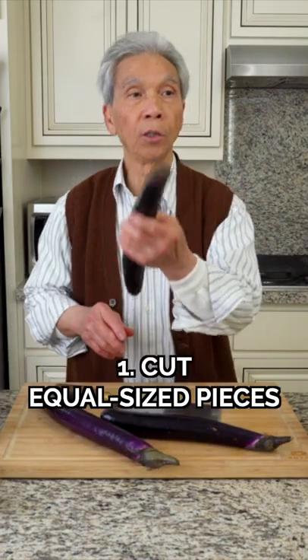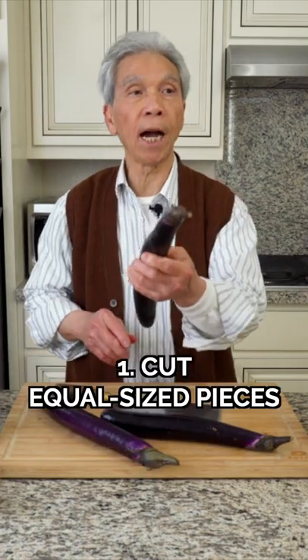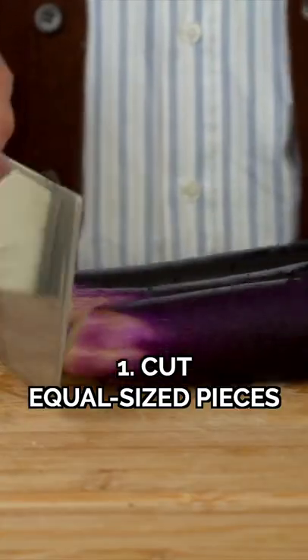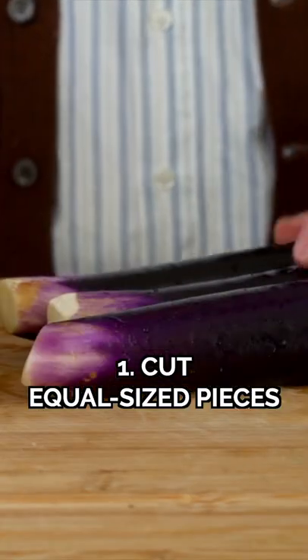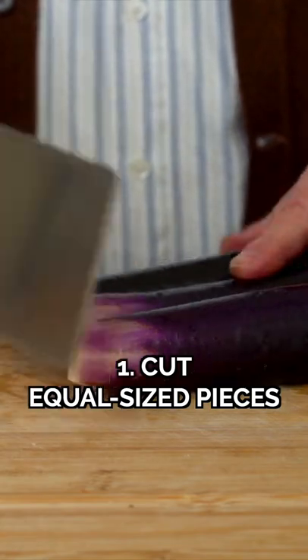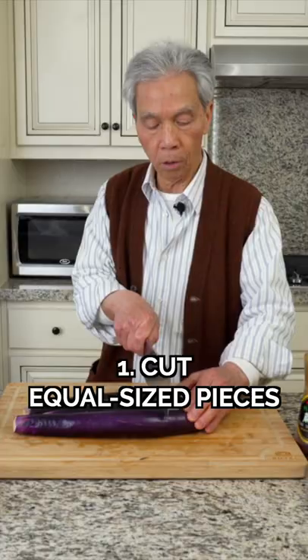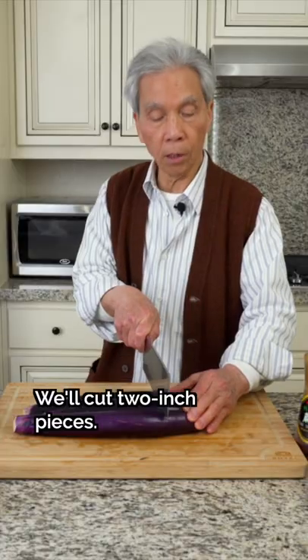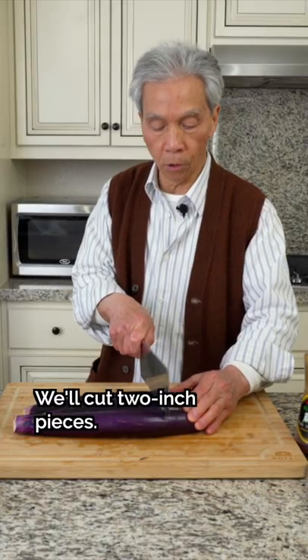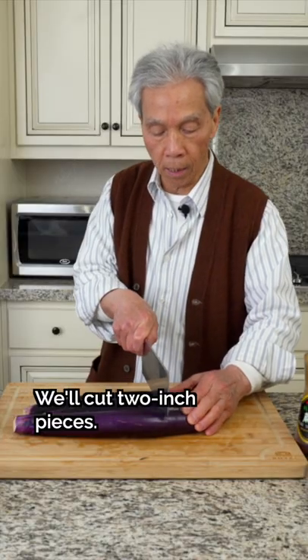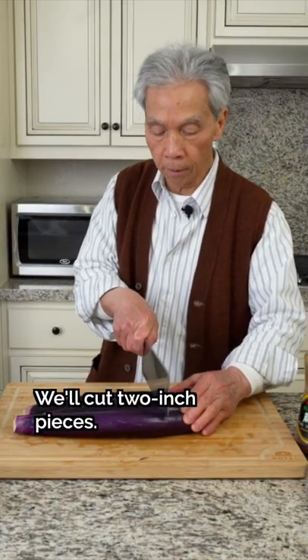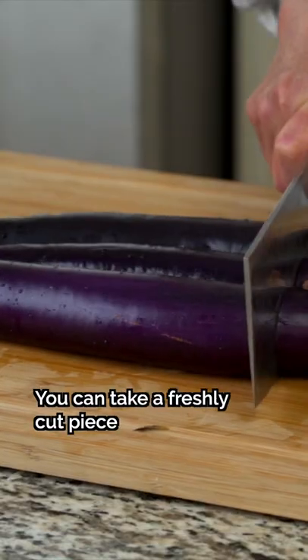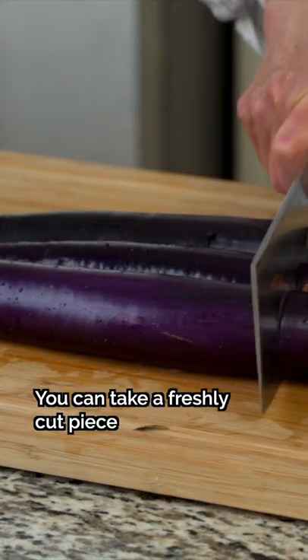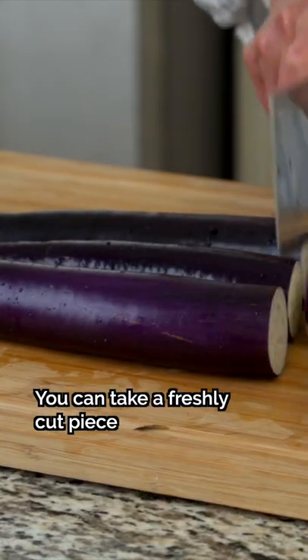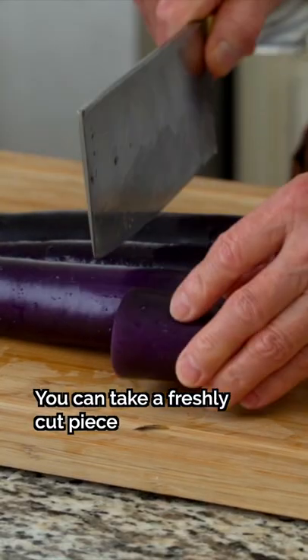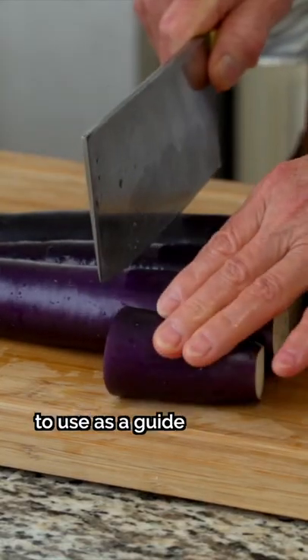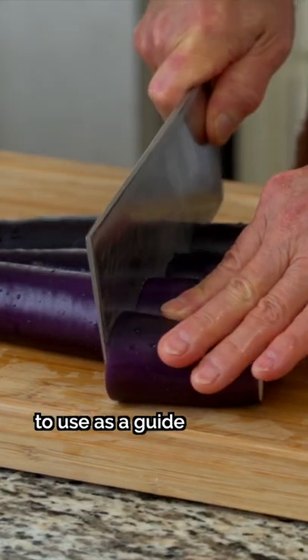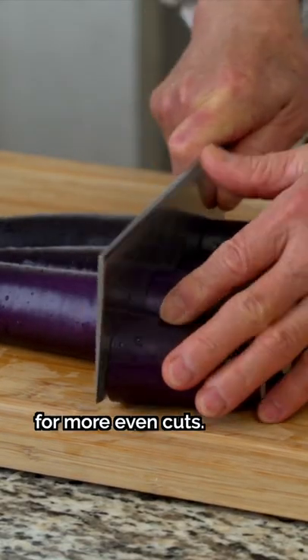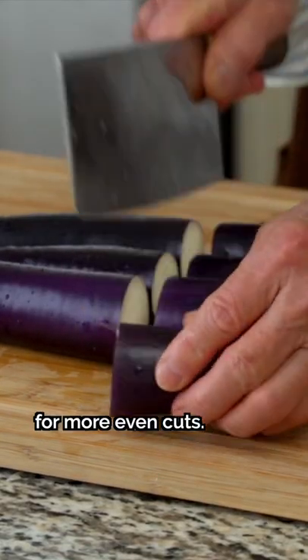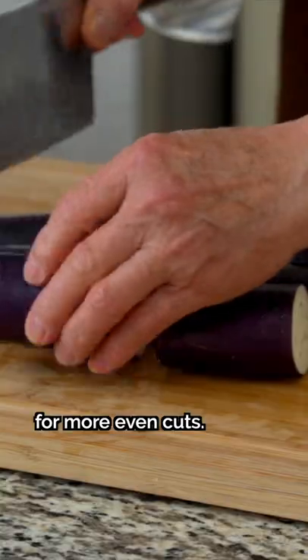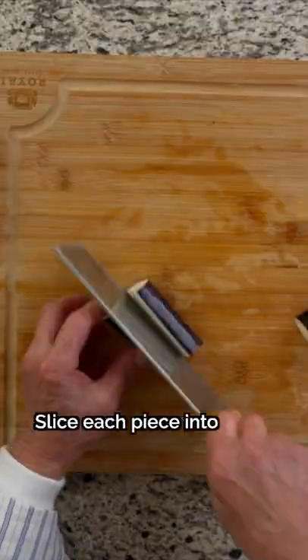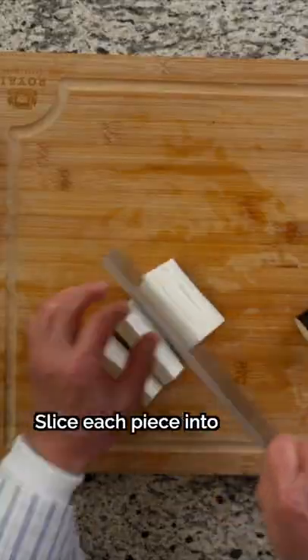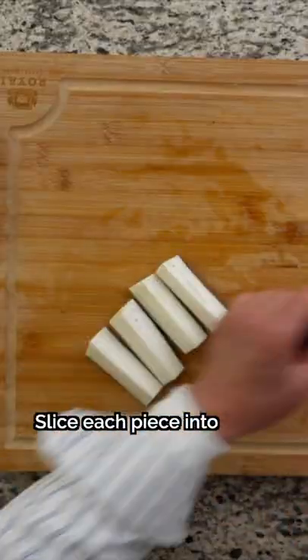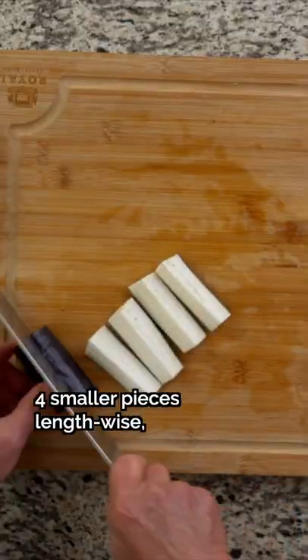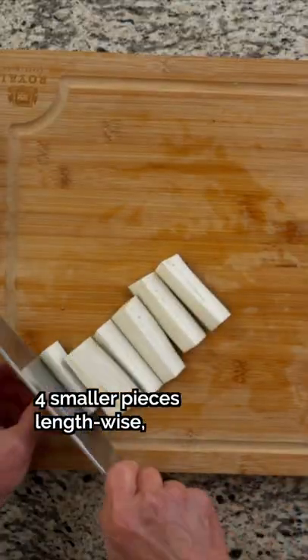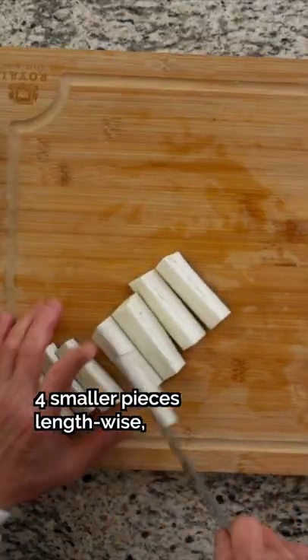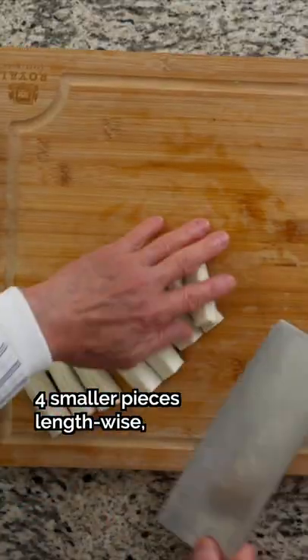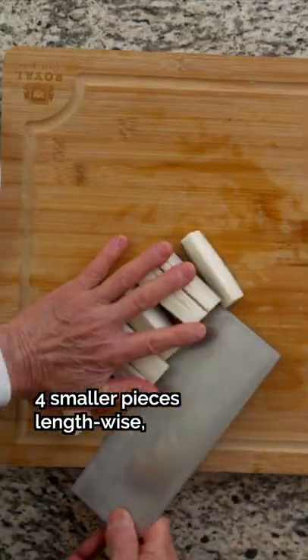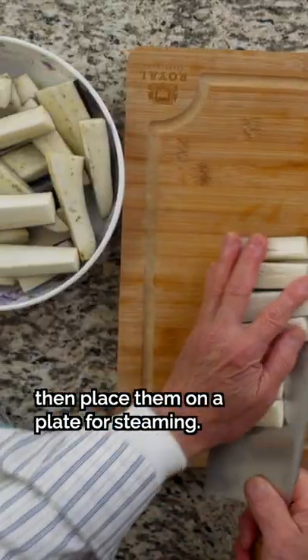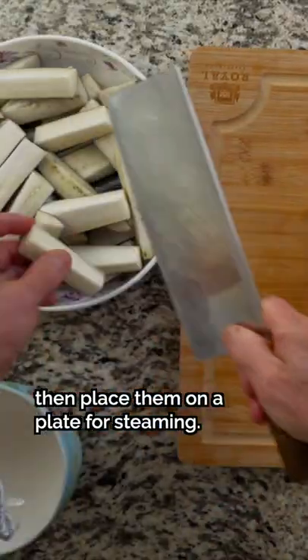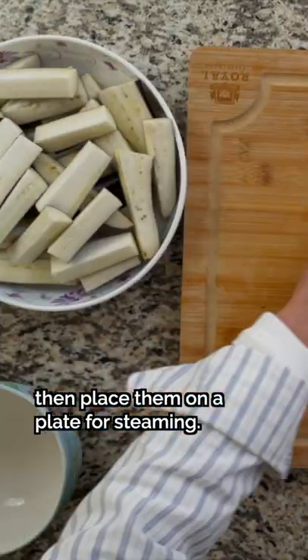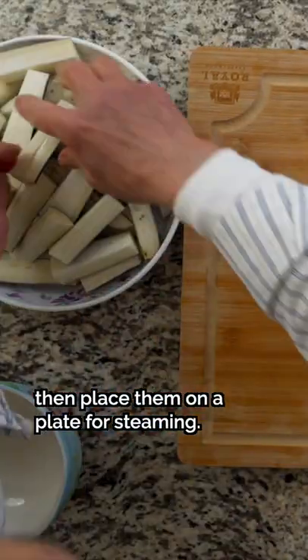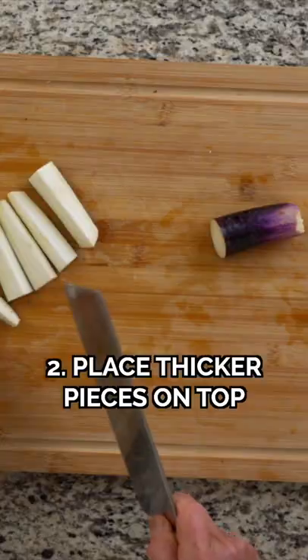Tip 1: Cut equal-sized pieces. You can take a freshly cut piece to use as a guide for more even cuts. Slice each piece into four smaller pieces lengthwise, then place them on a plate for steaming.